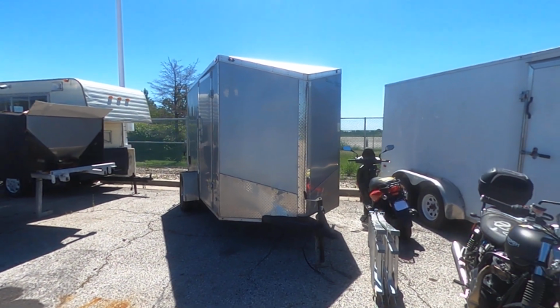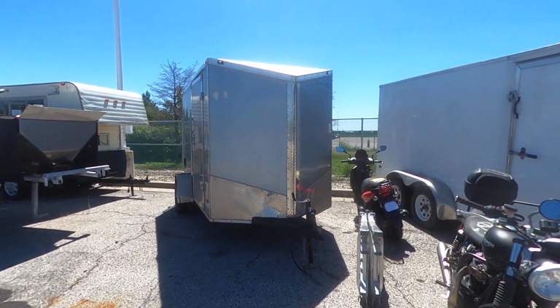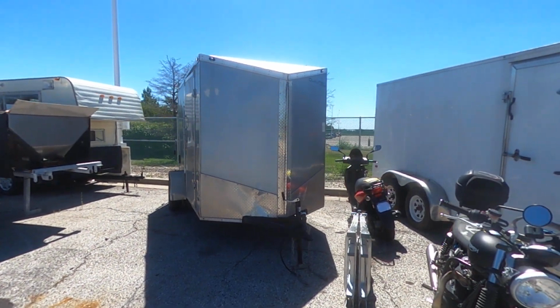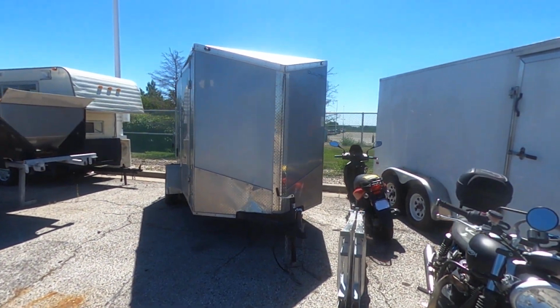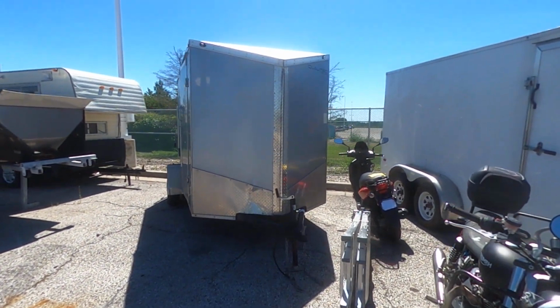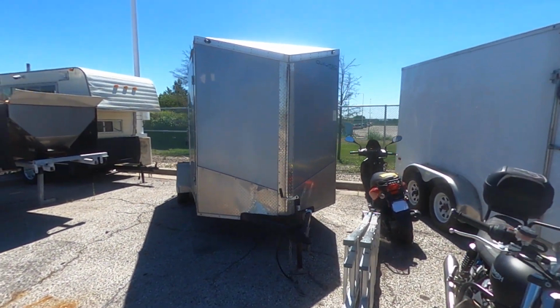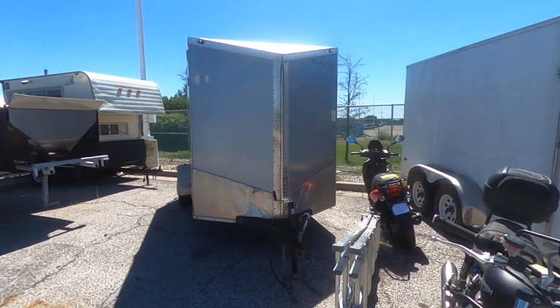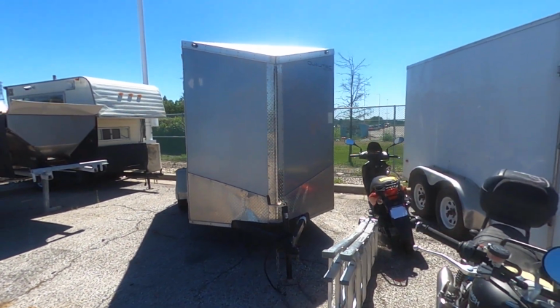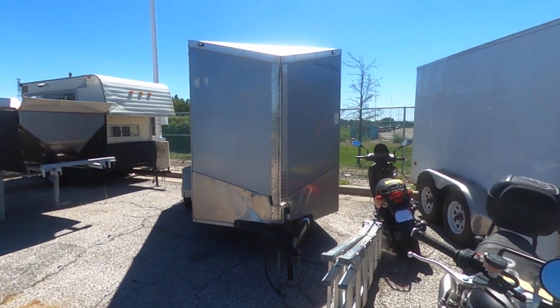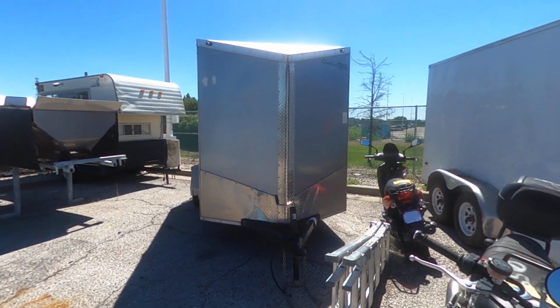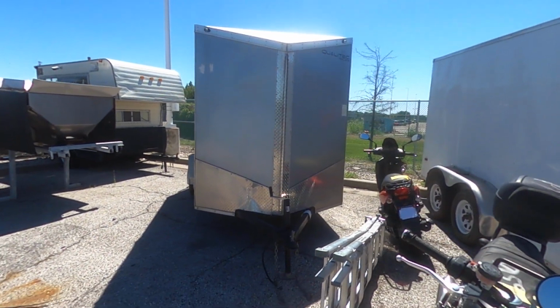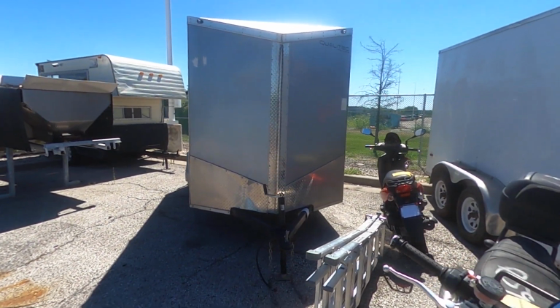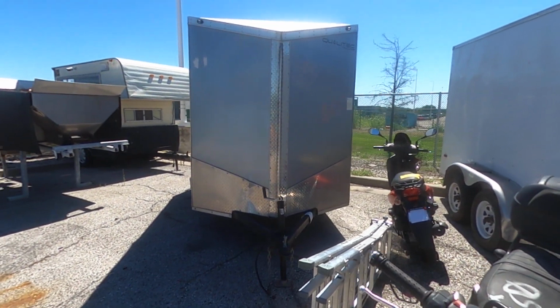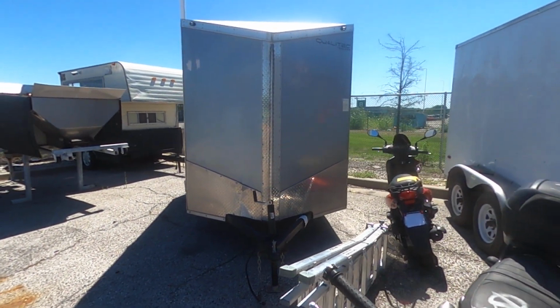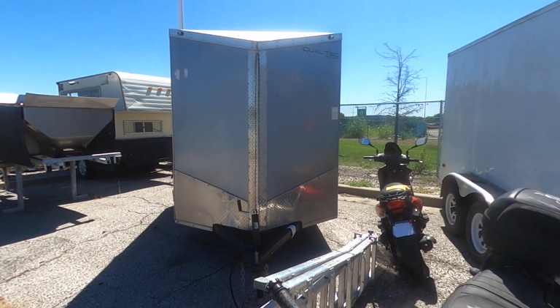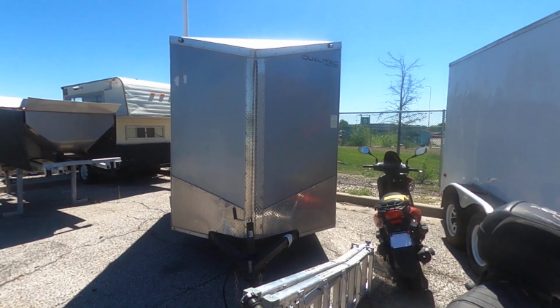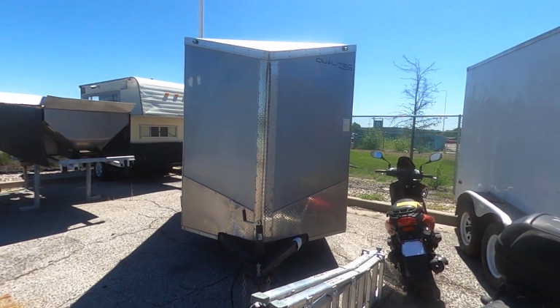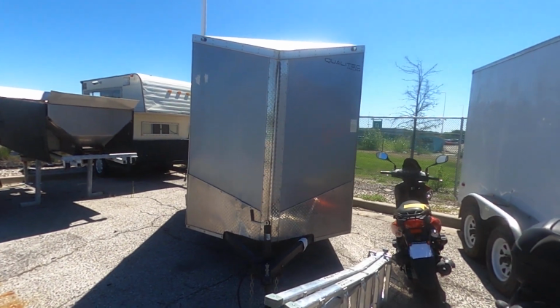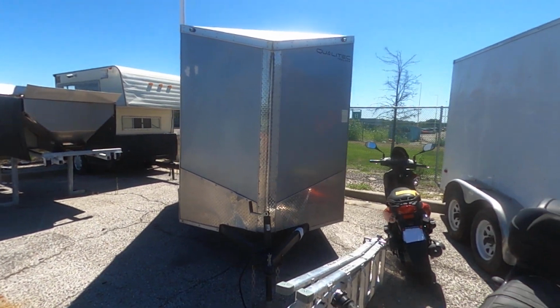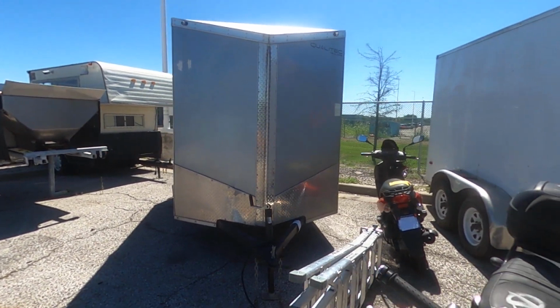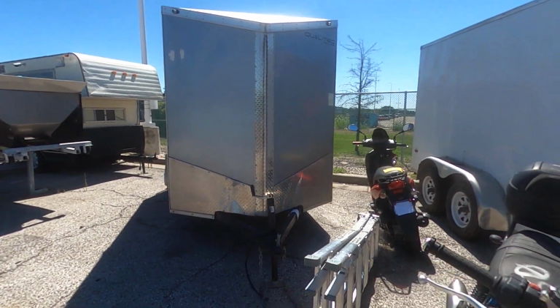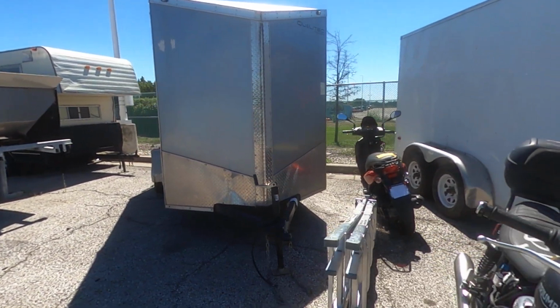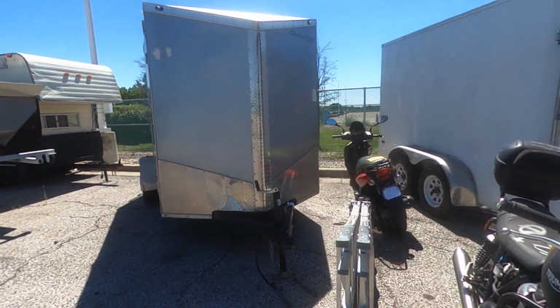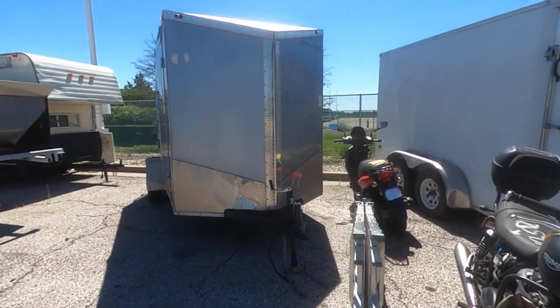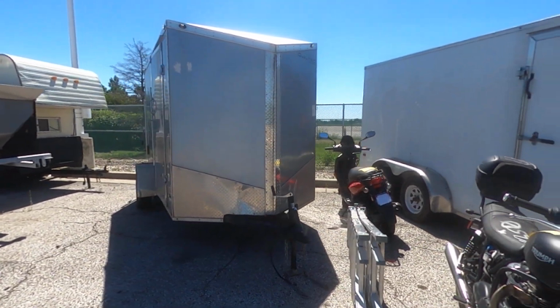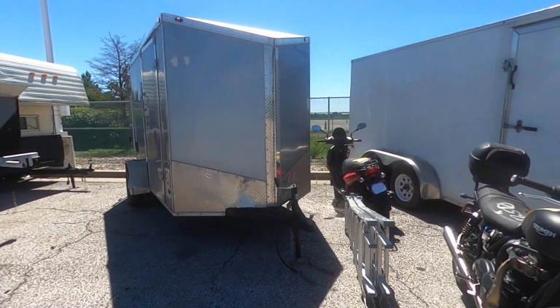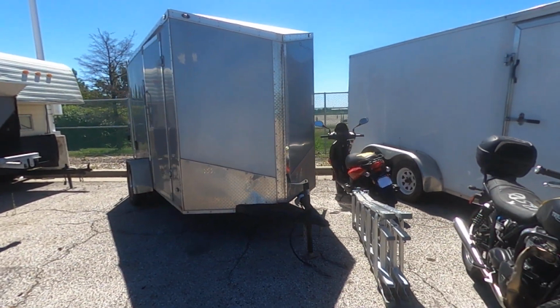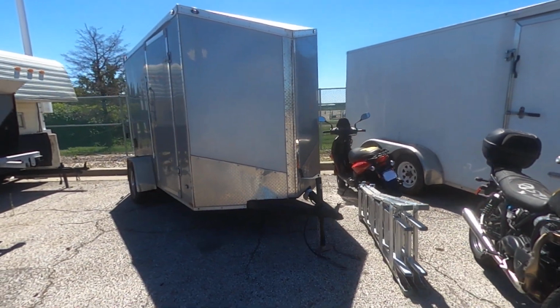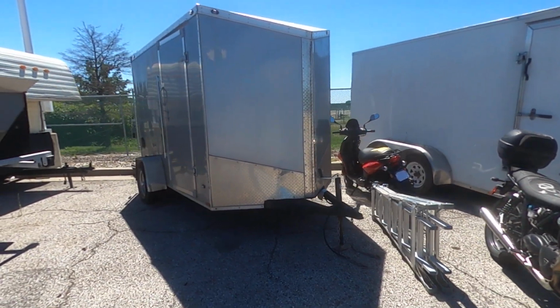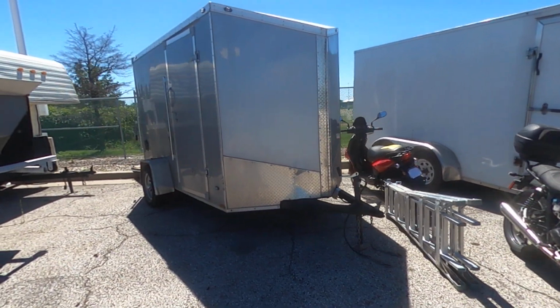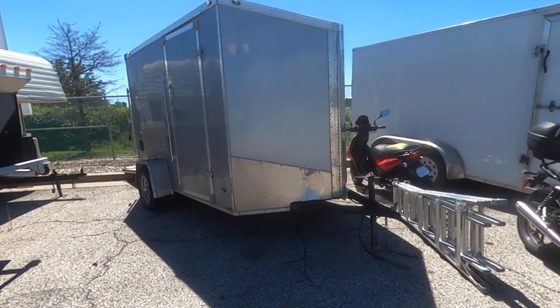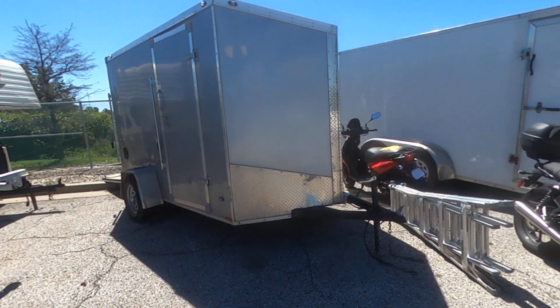Welcome to the September 2022 Kansas City Tow Lot Auction. This is lot number 600. It is a 2018 trailer that came in abandoned.